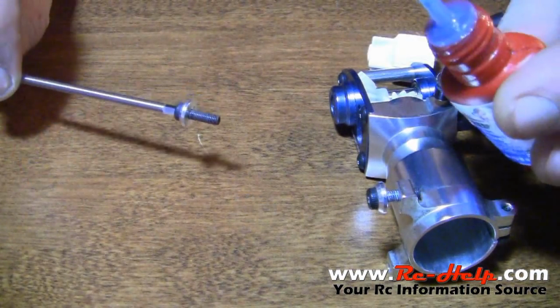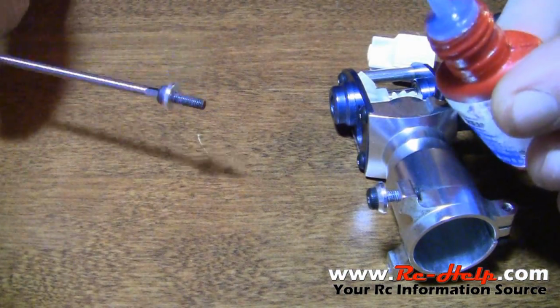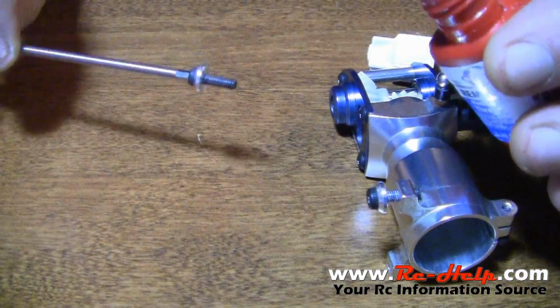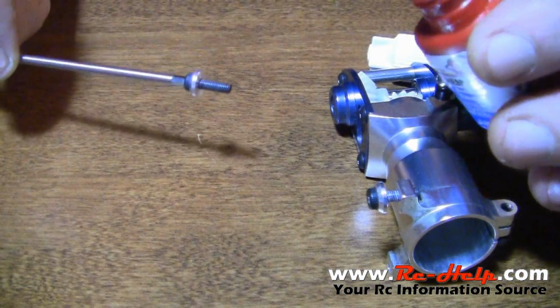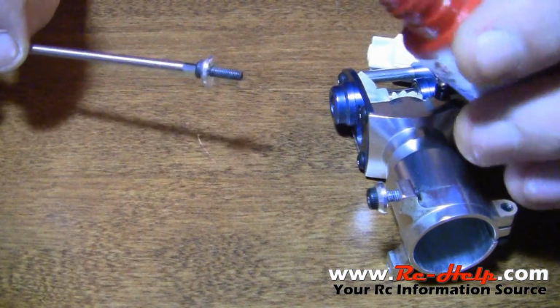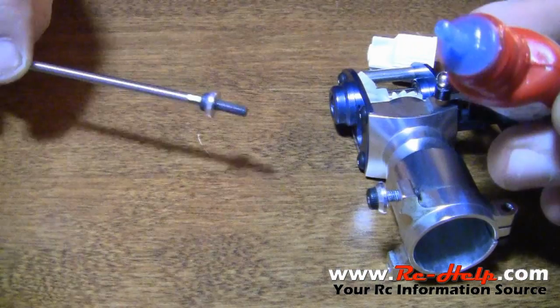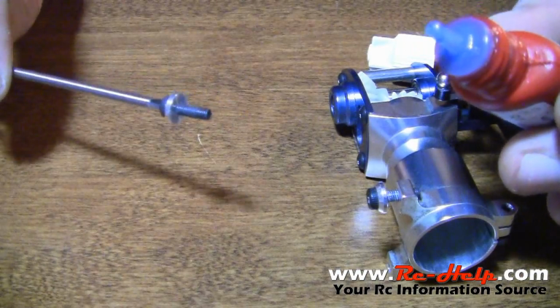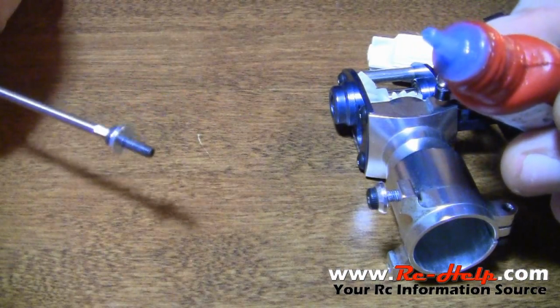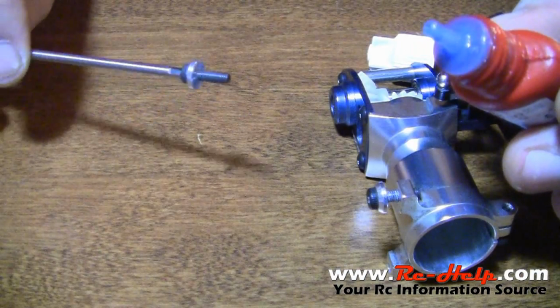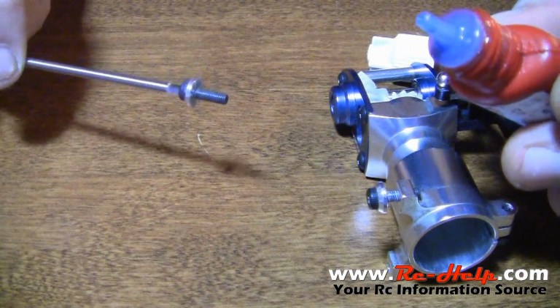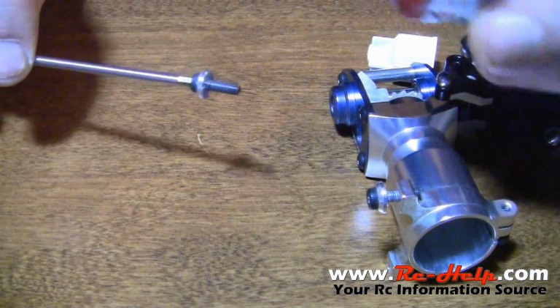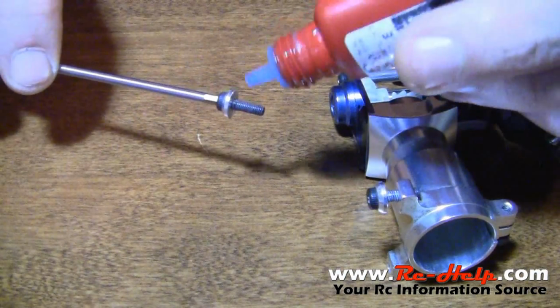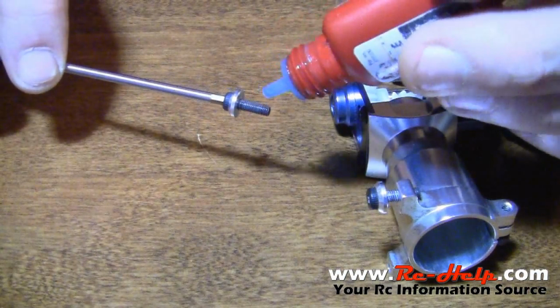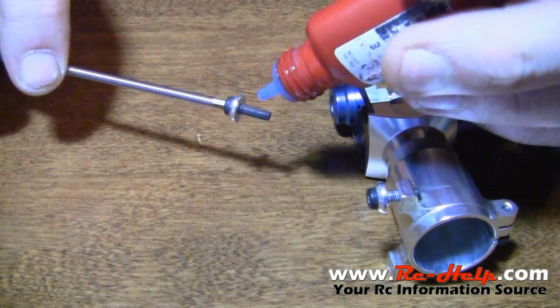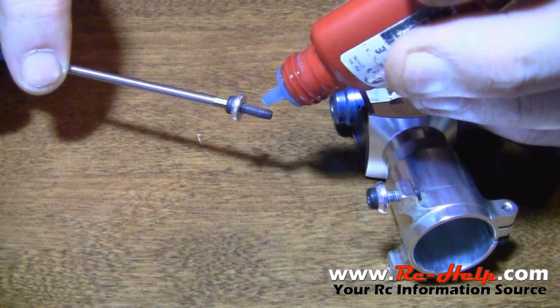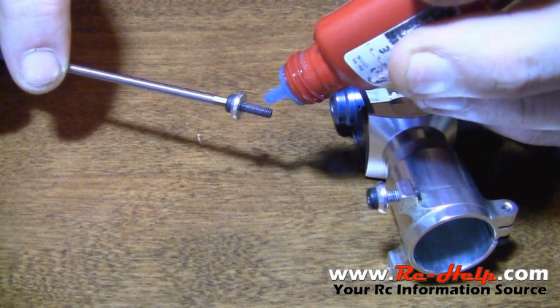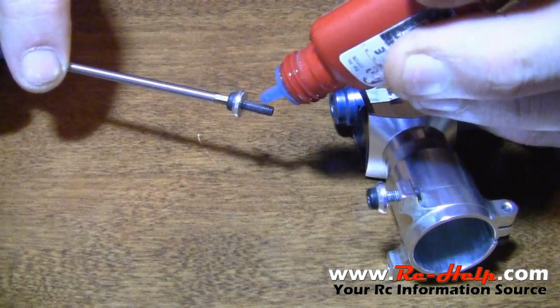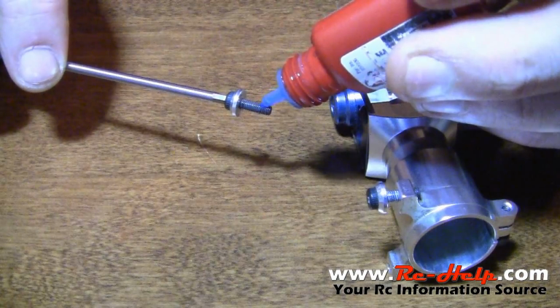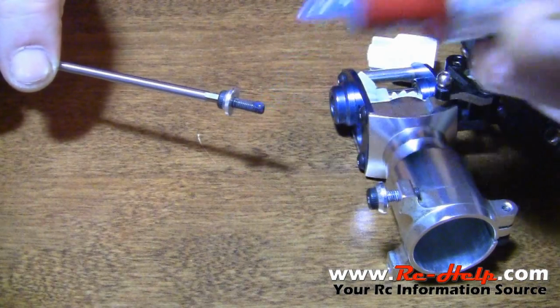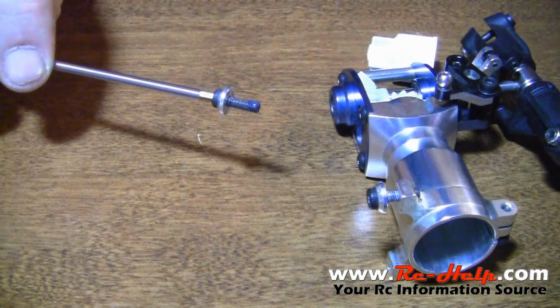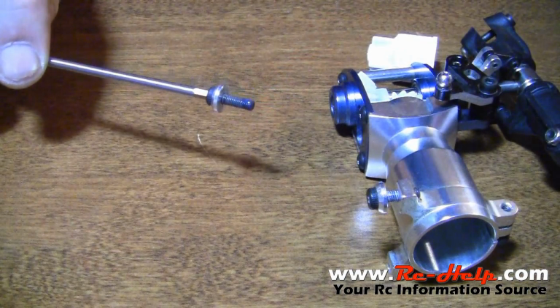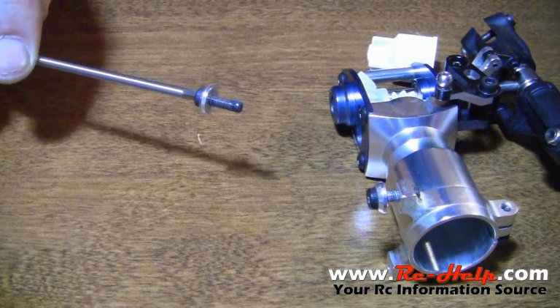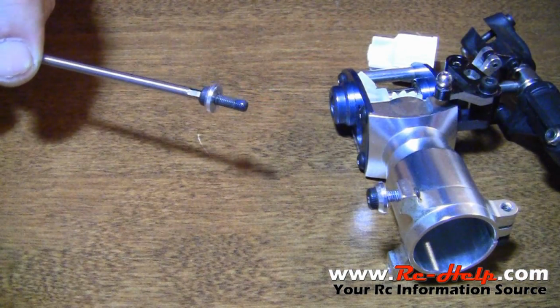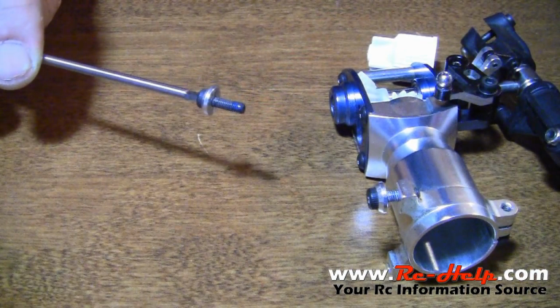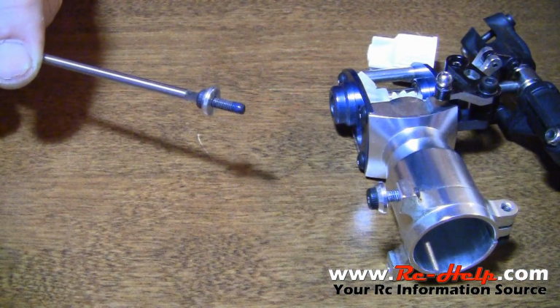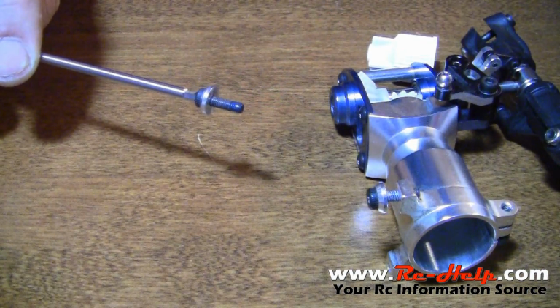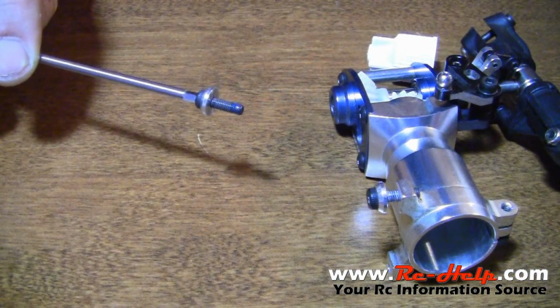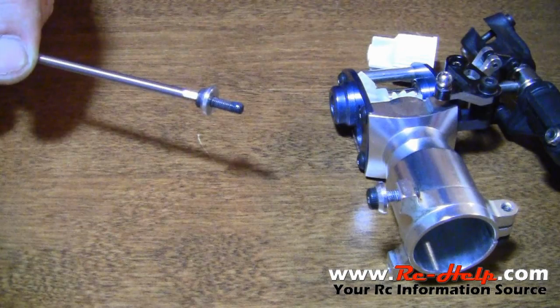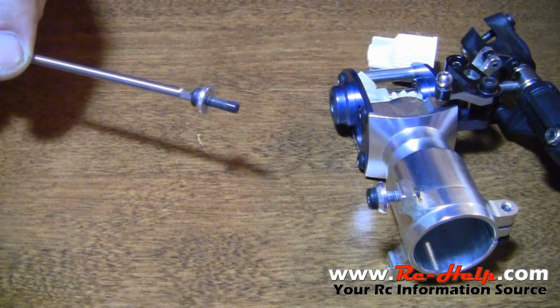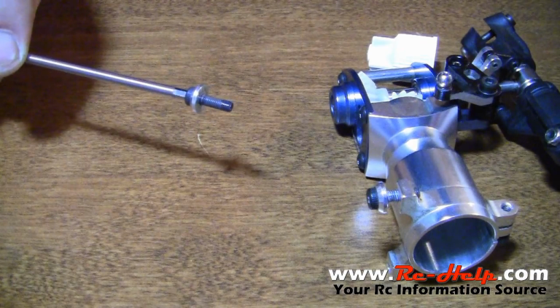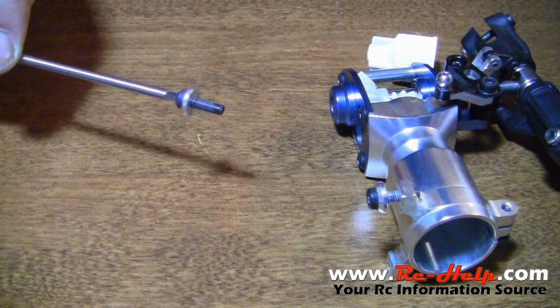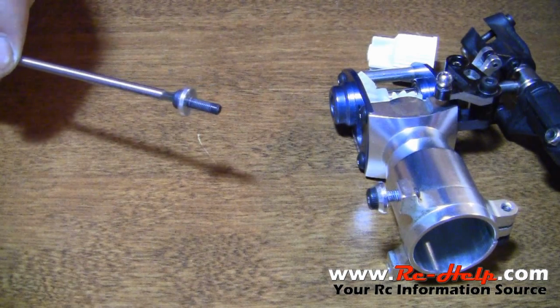Now to properly apply the thread lock, what I do is I put the bolt on my allen driver, and then I just dab just a touch to the very tip. If you wait just a second, you'll see that it starts kind of seeping down into the threads.